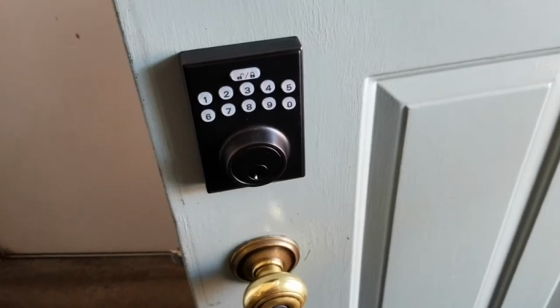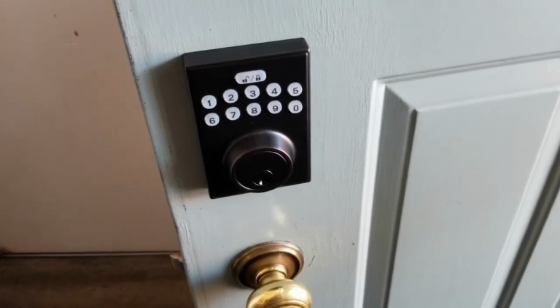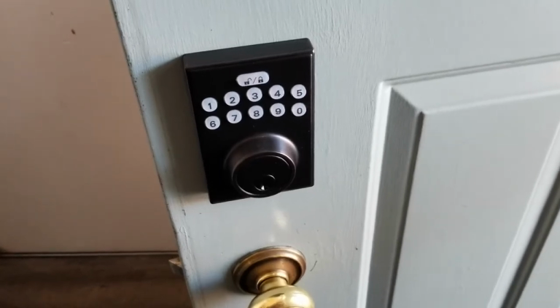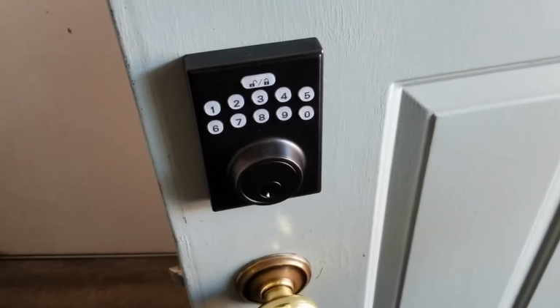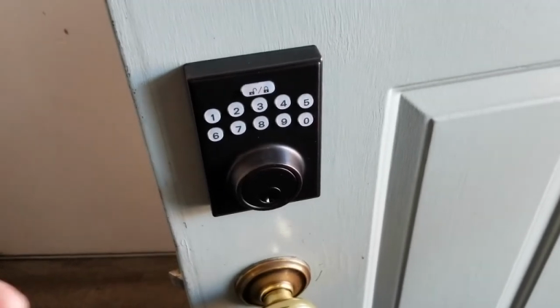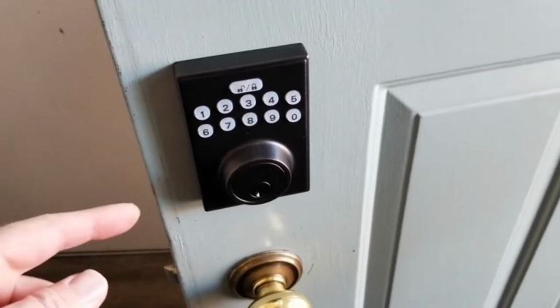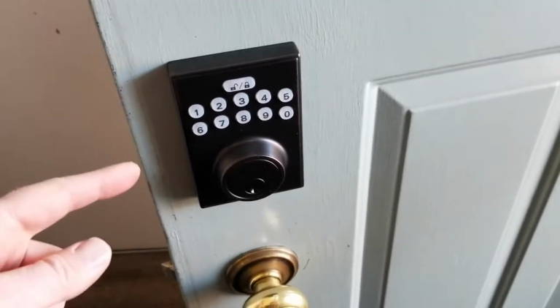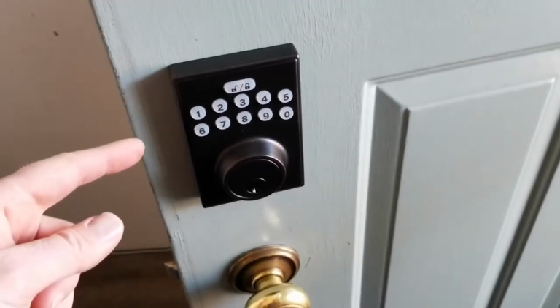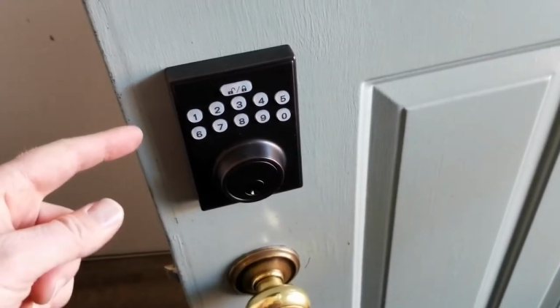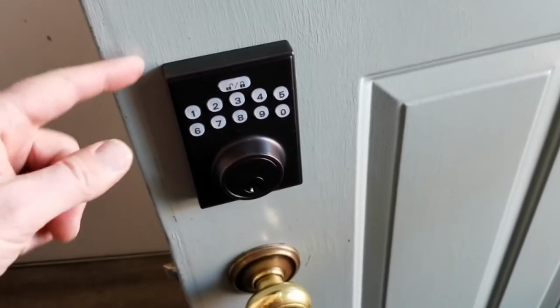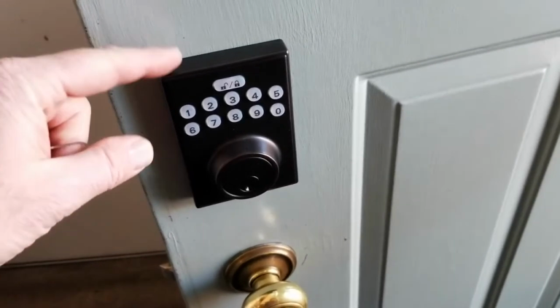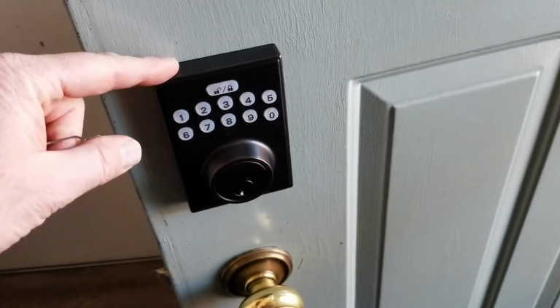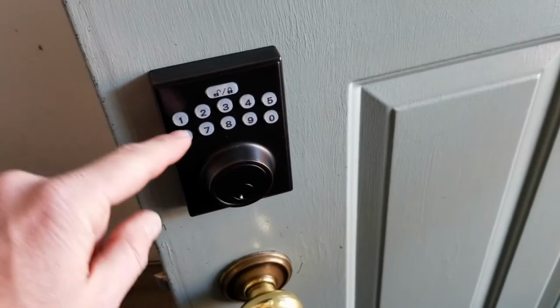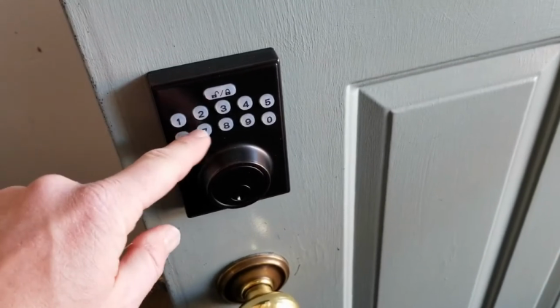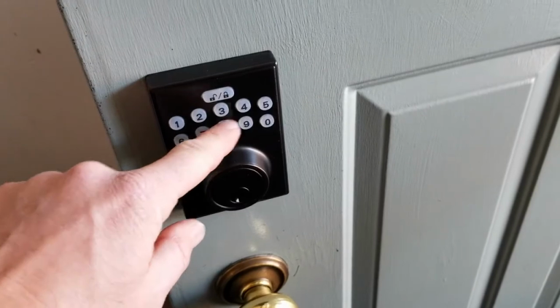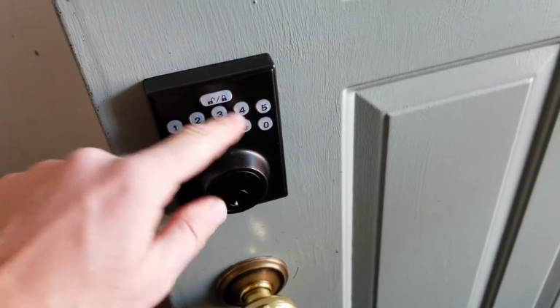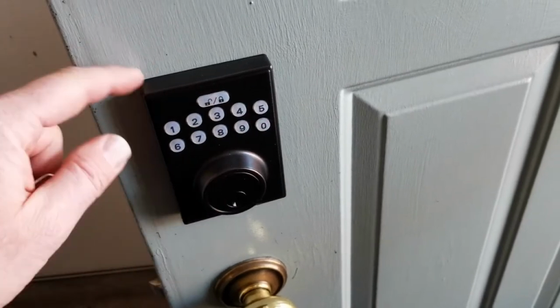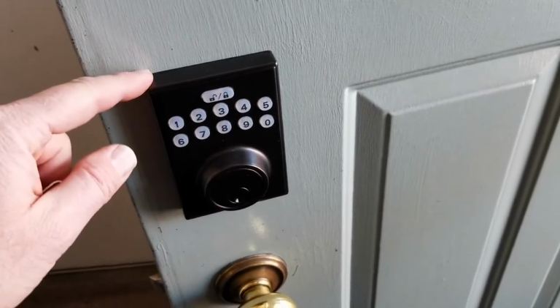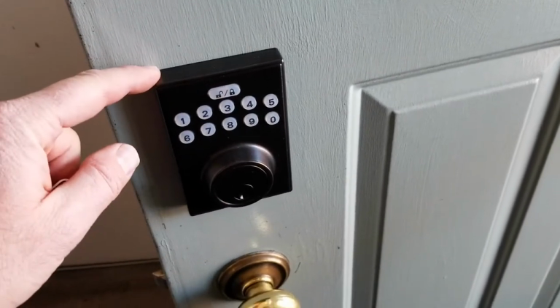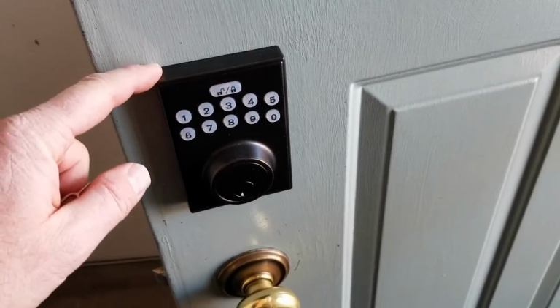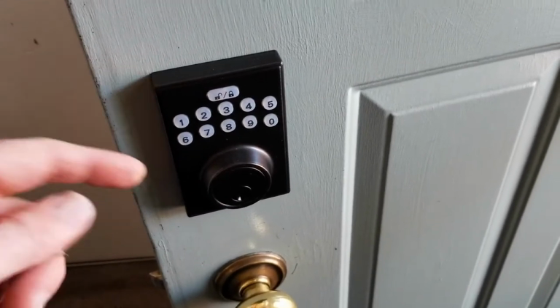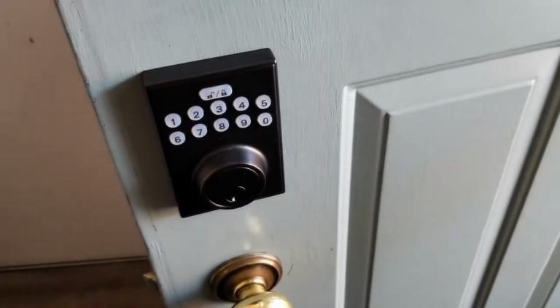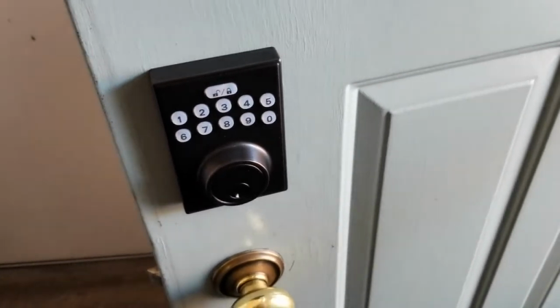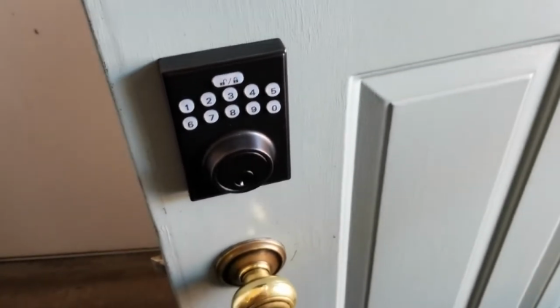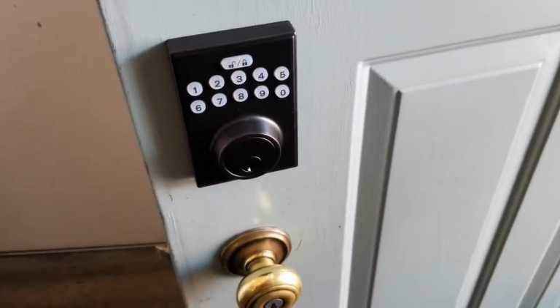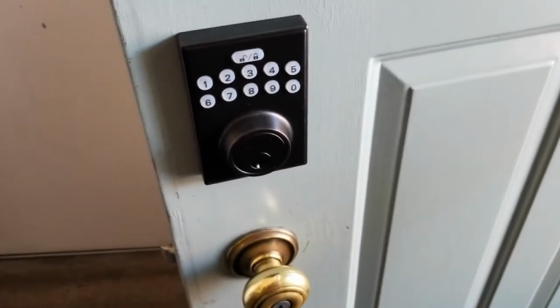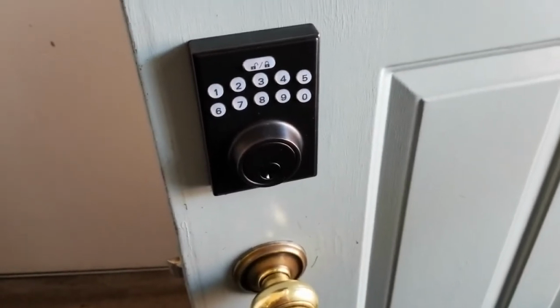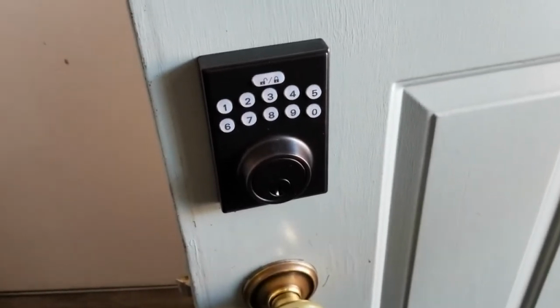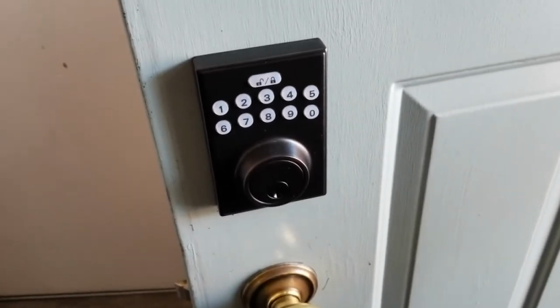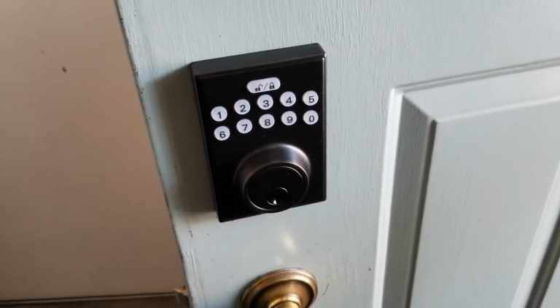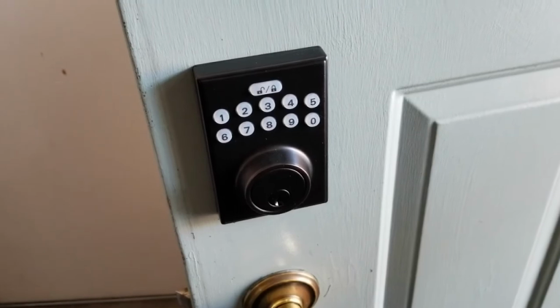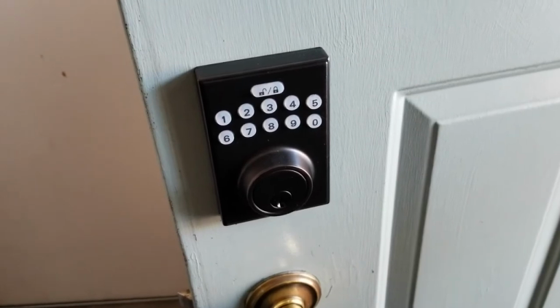Hi there, friends. In this video, we're going to be resetting this Amazon Basics keypad entry lock to its original default settings. It's really easy — I'm gonna show you how to do it right now.